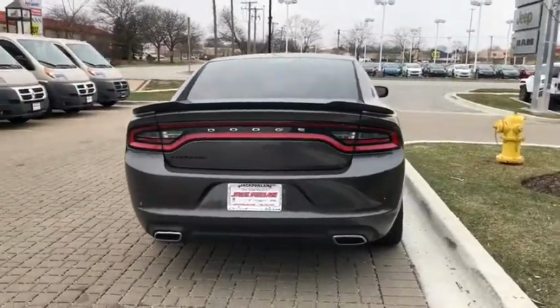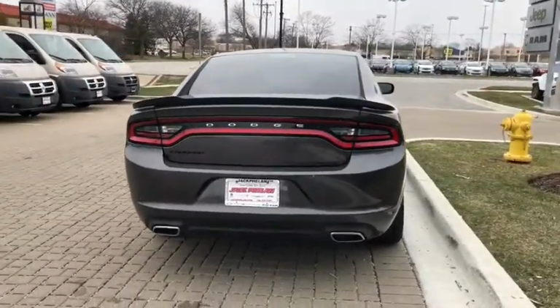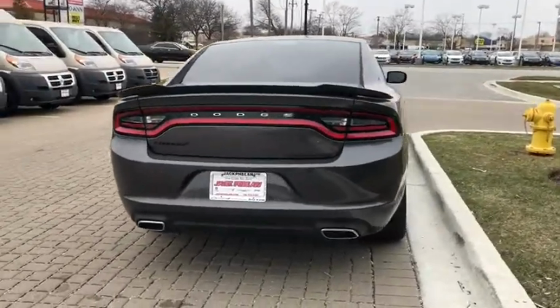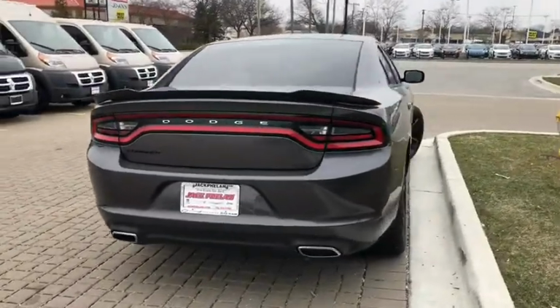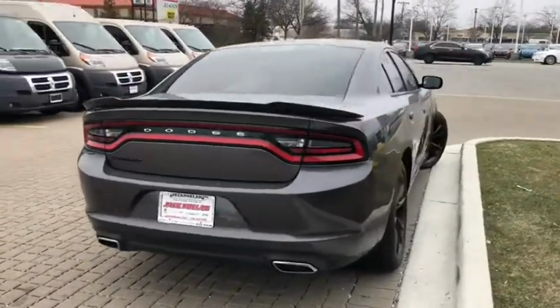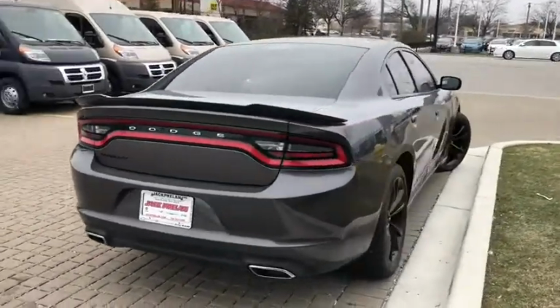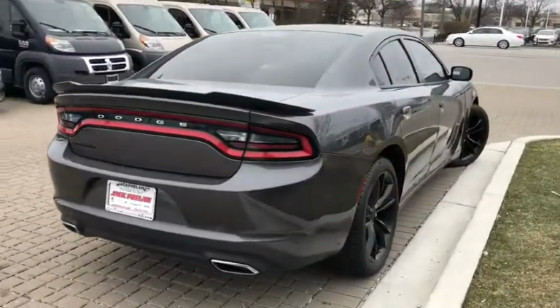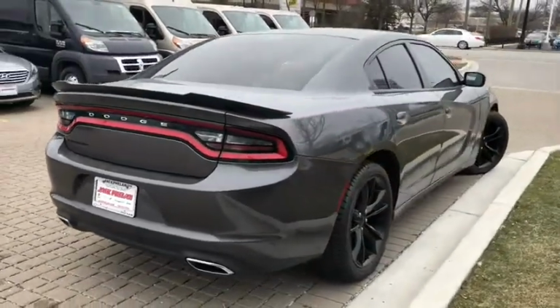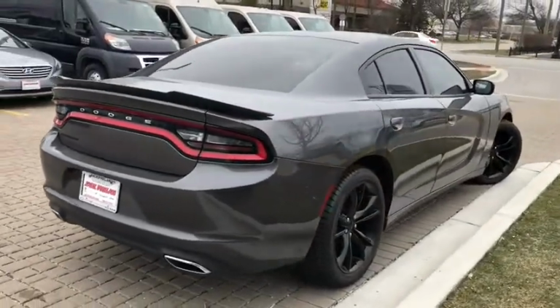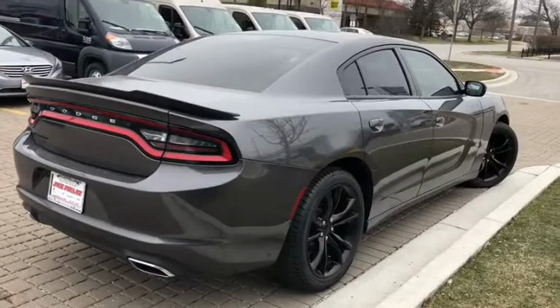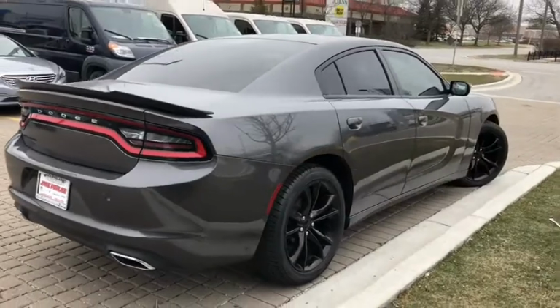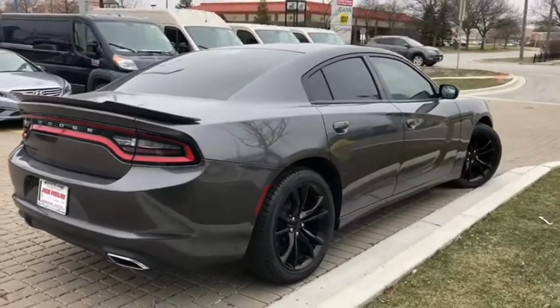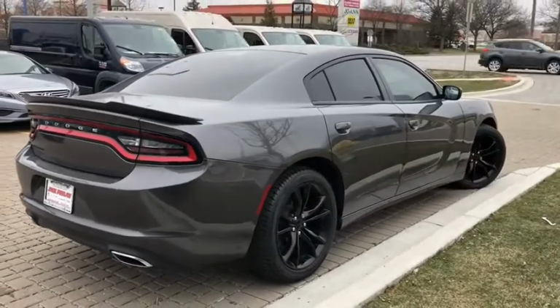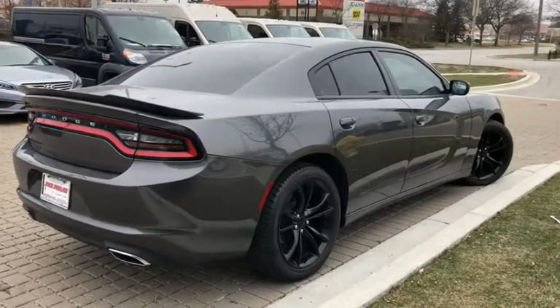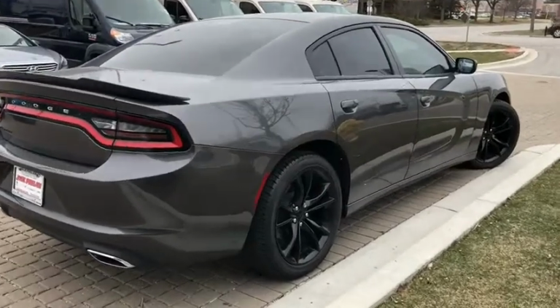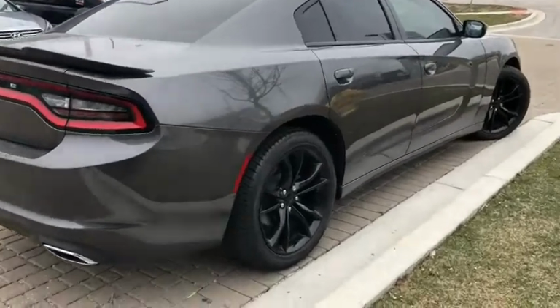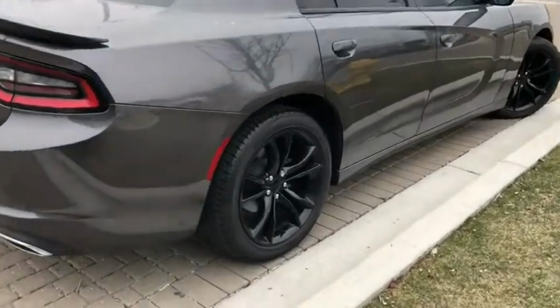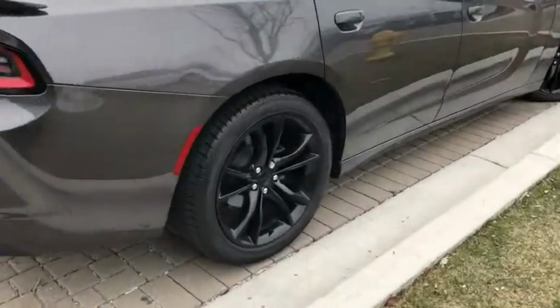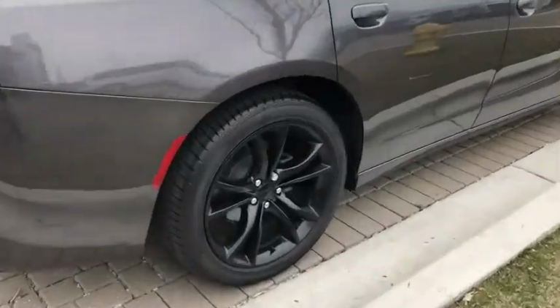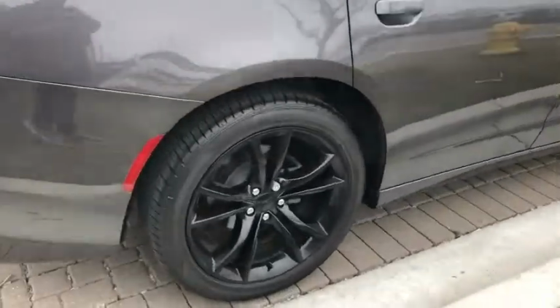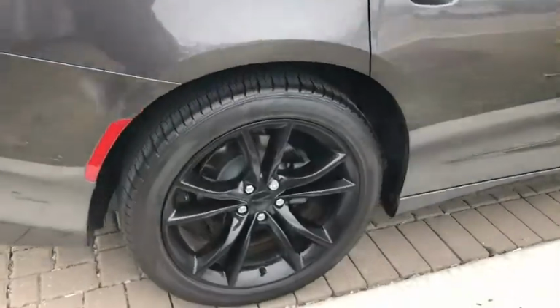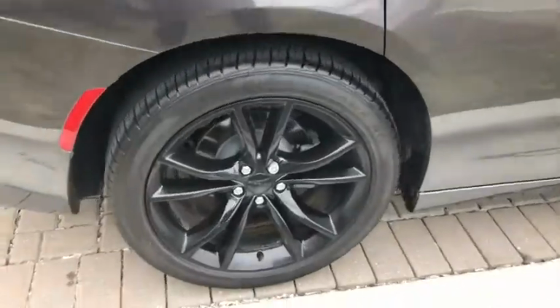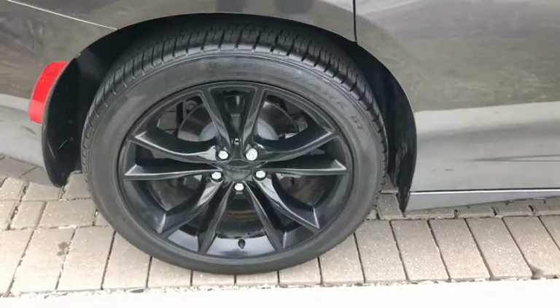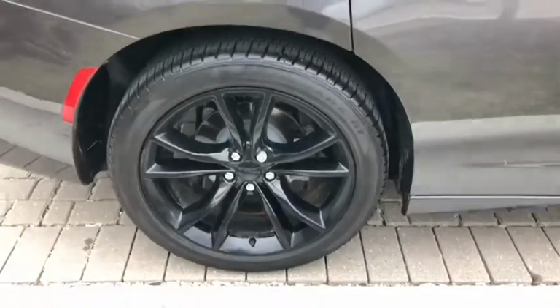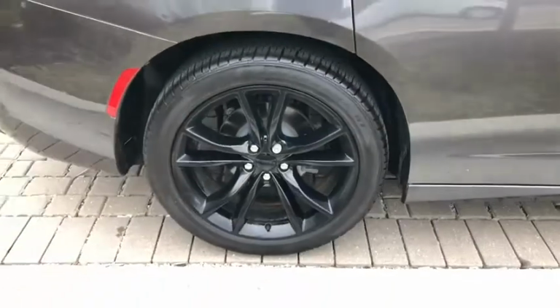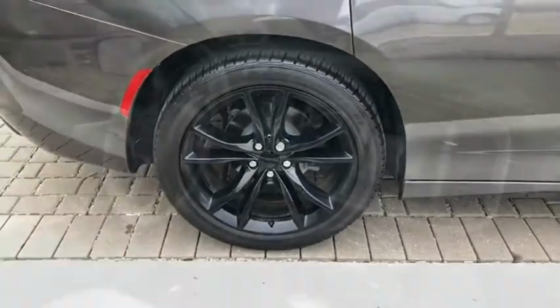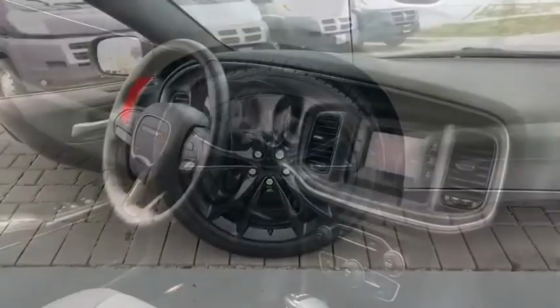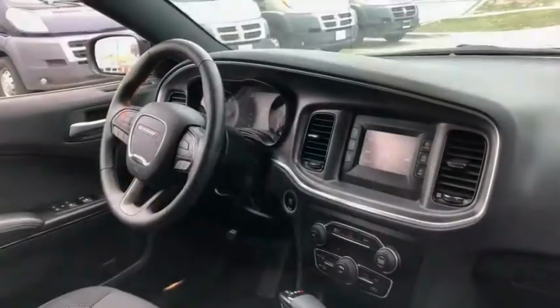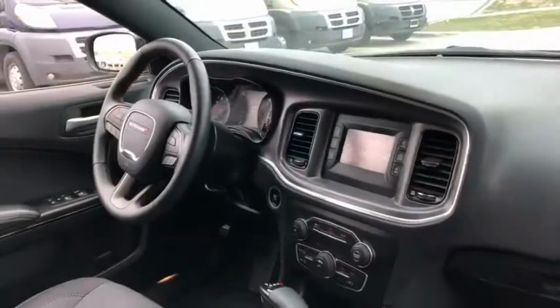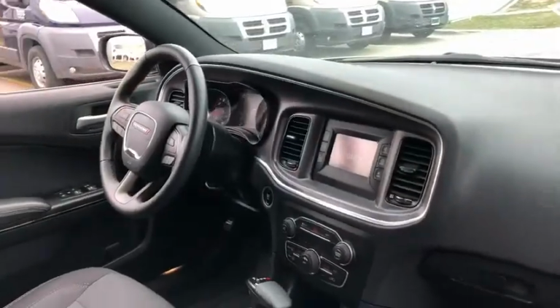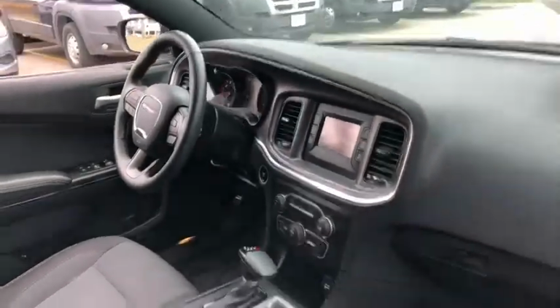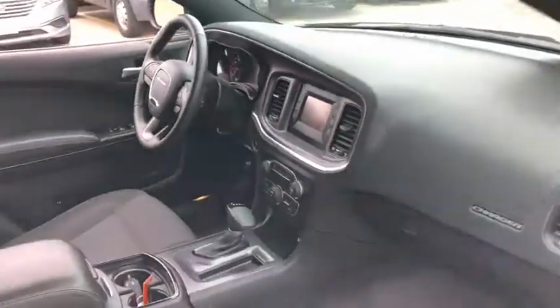Traction control, dual airbags, power steering, four-wheel disc brakes, compass, power windows, rear window defroster, electronic stability control, trip computer, remote keyless entry, tachometer.